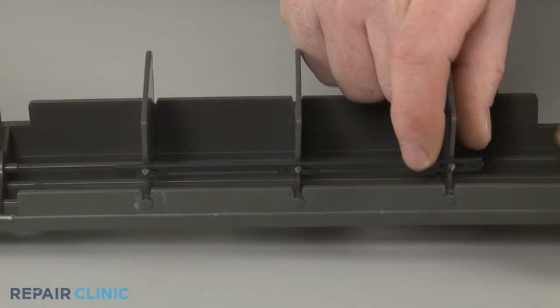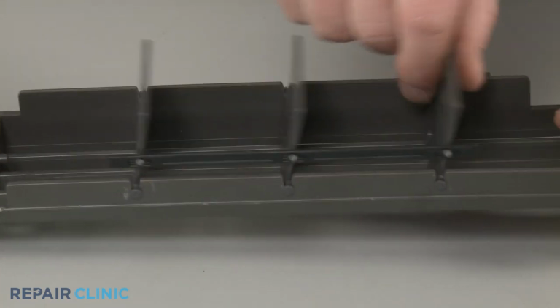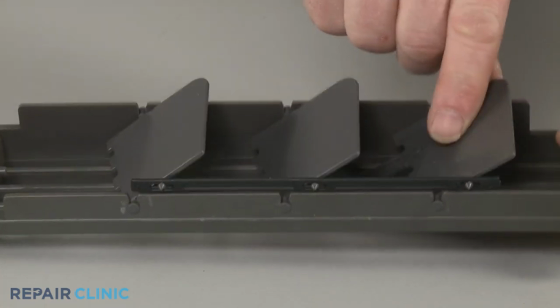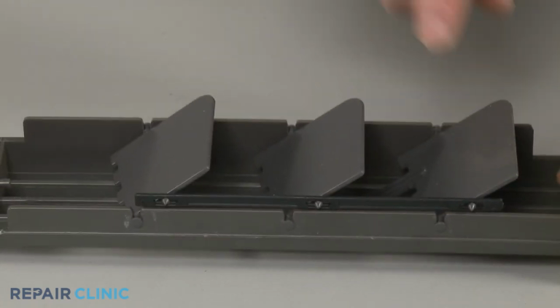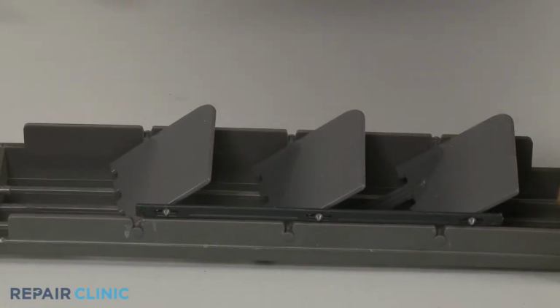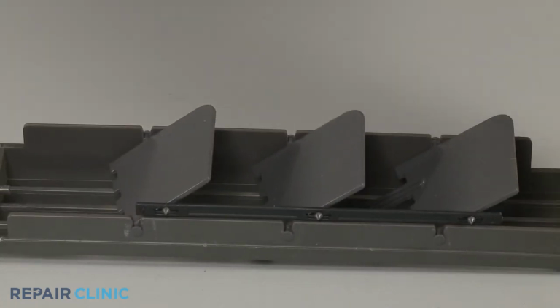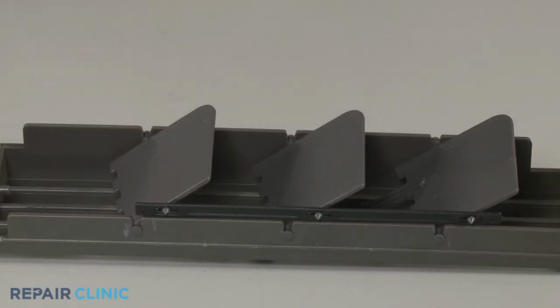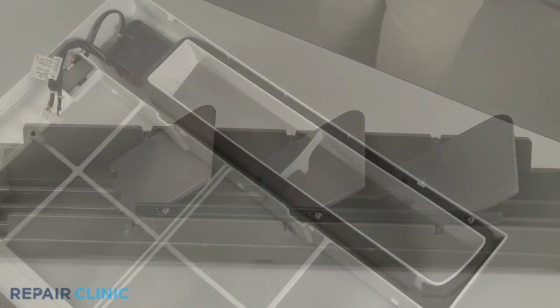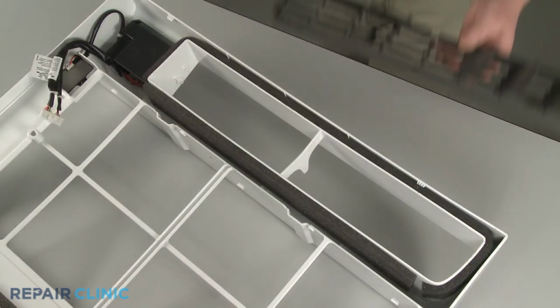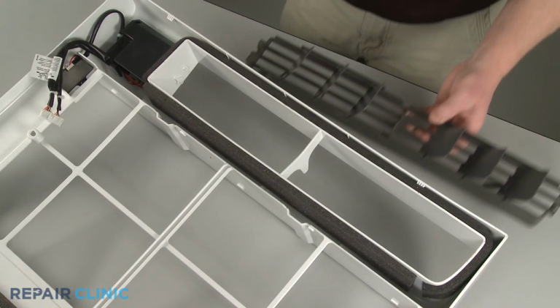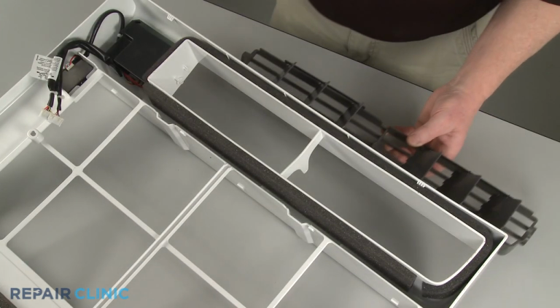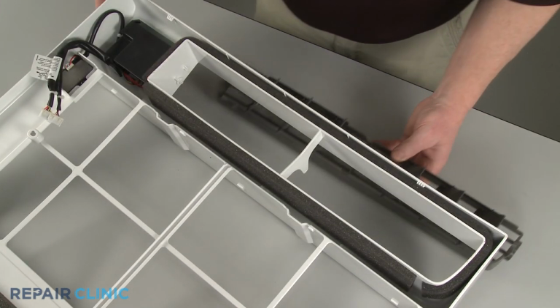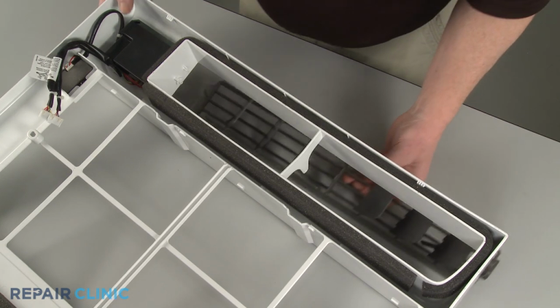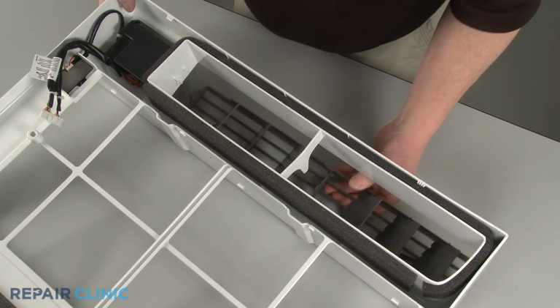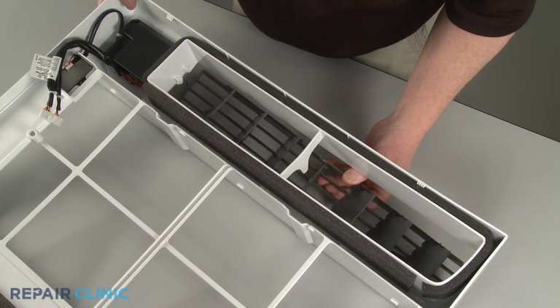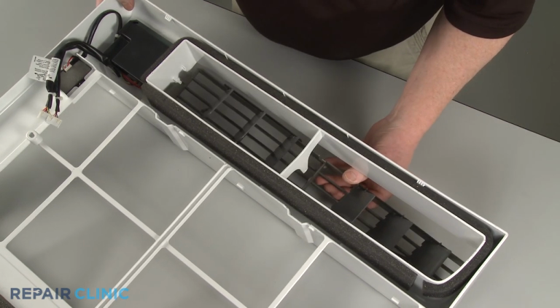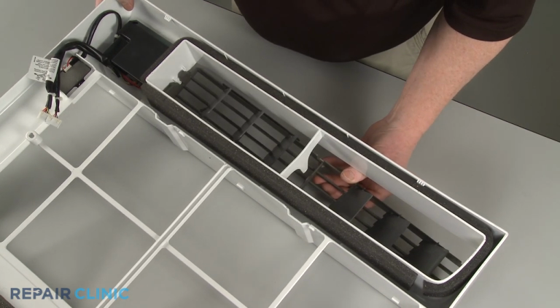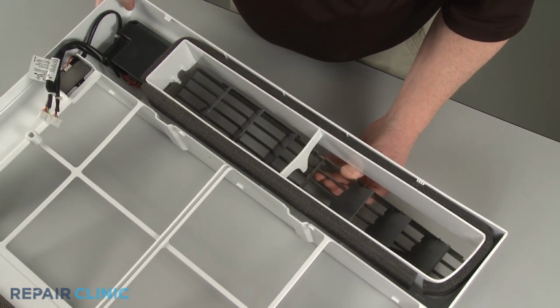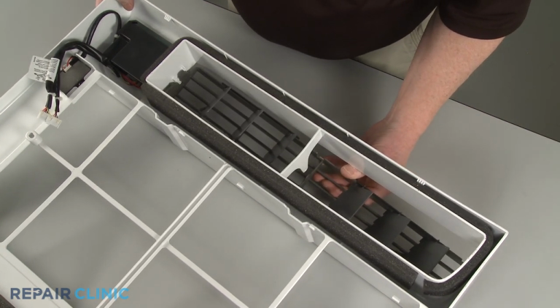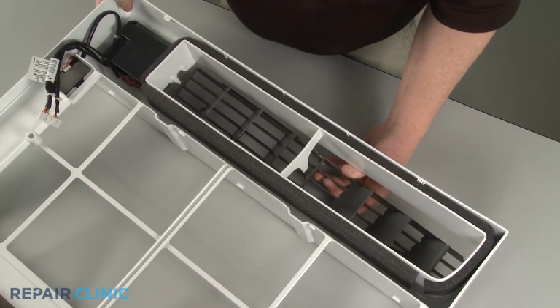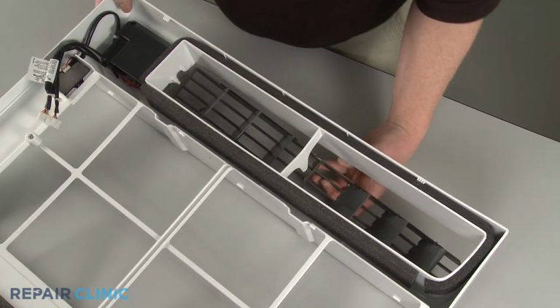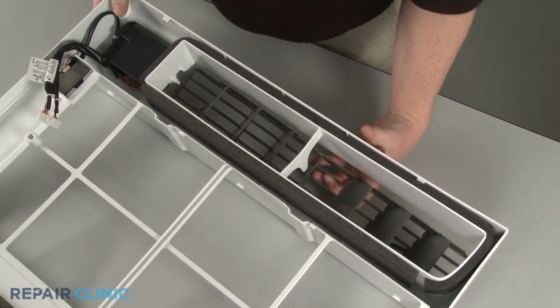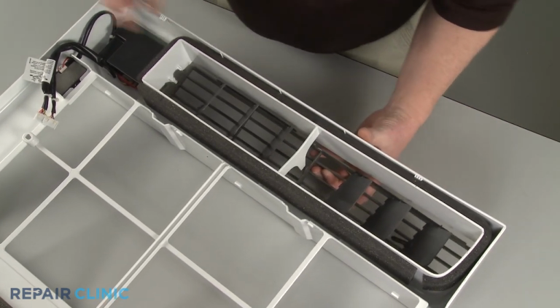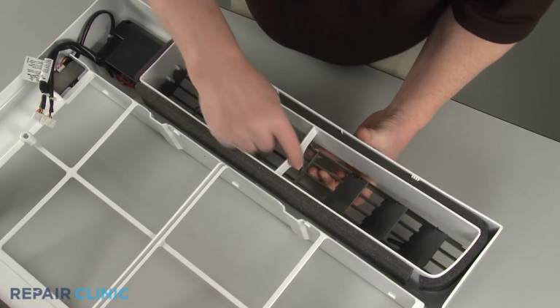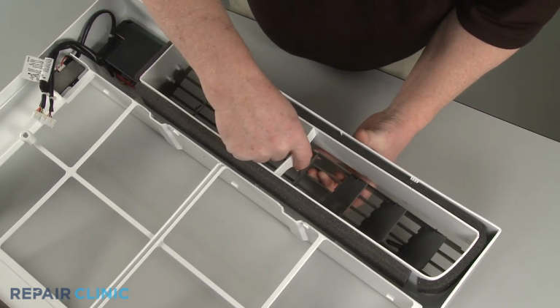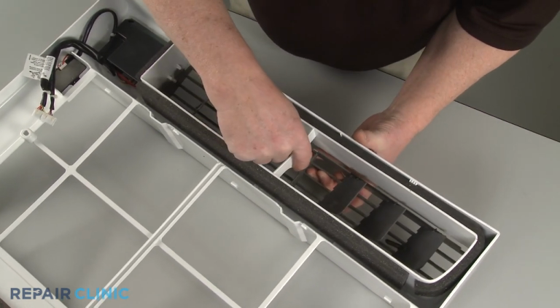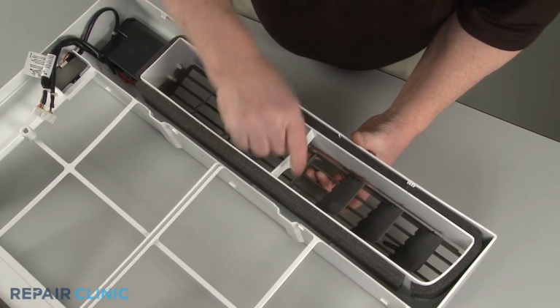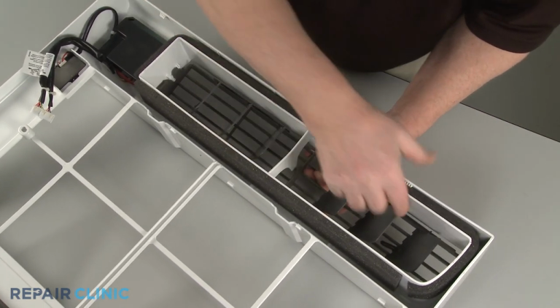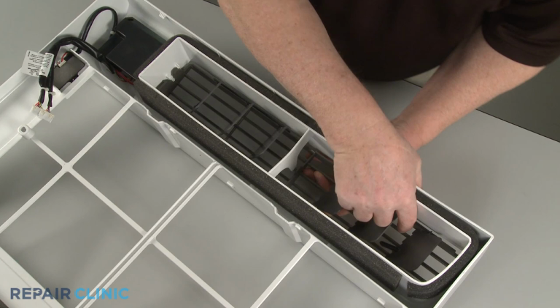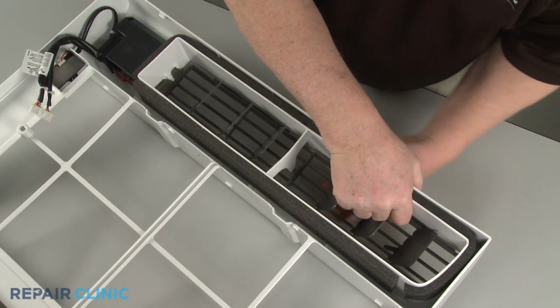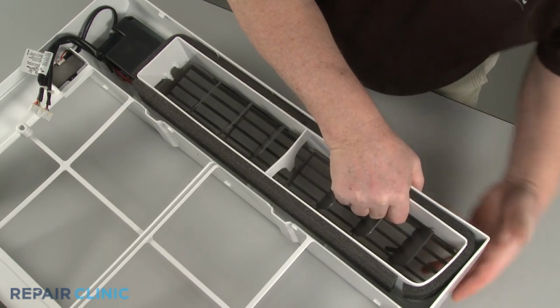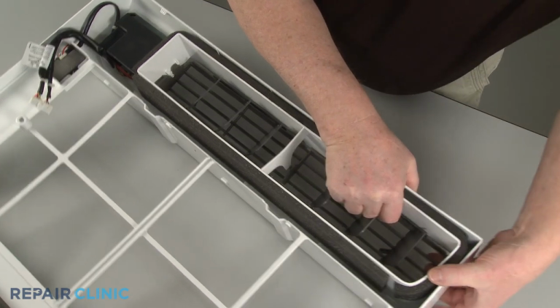Now align the flat right side of the horizontal louver first. Snap the assembly into place in the center support, then snap the left side of the assembly into position.